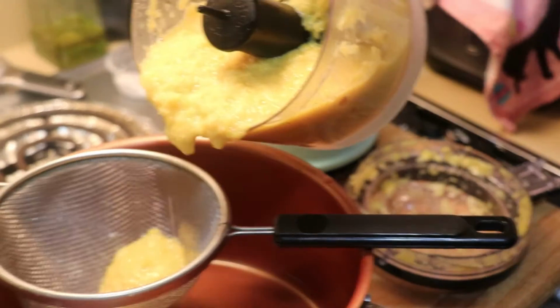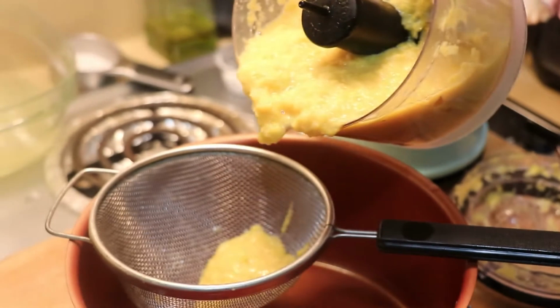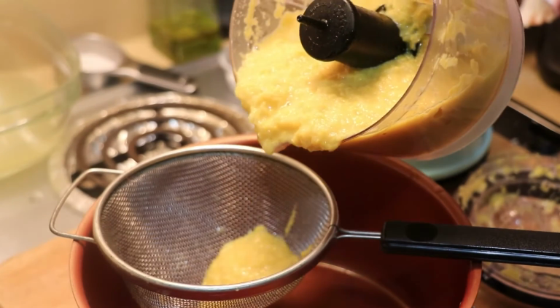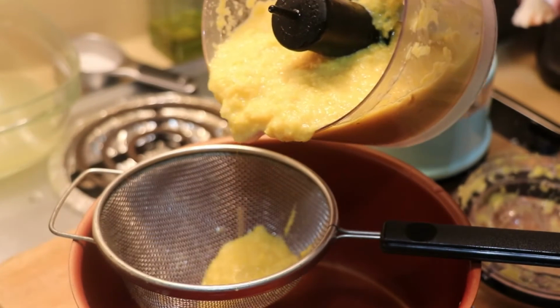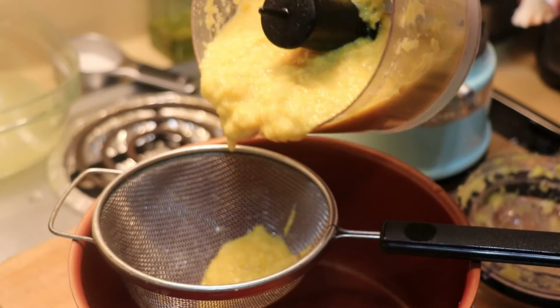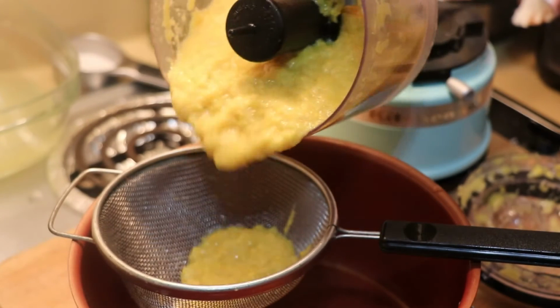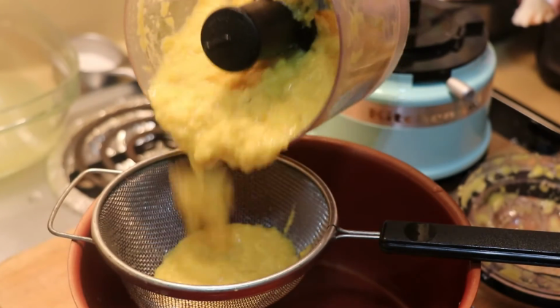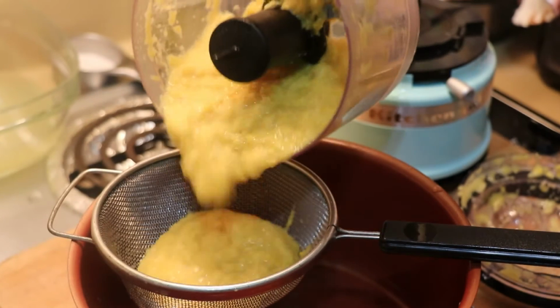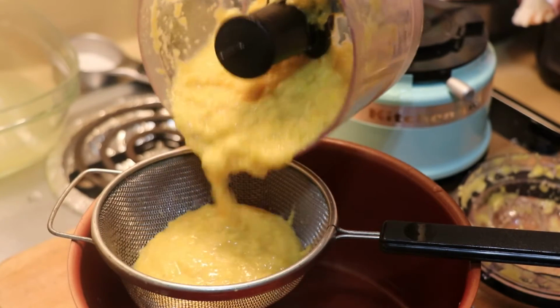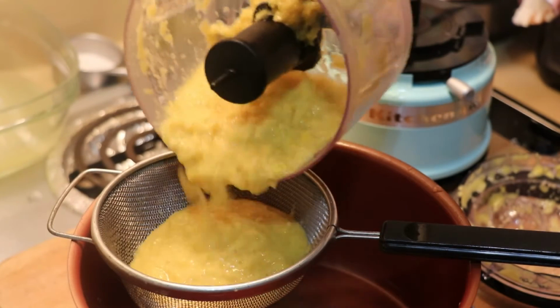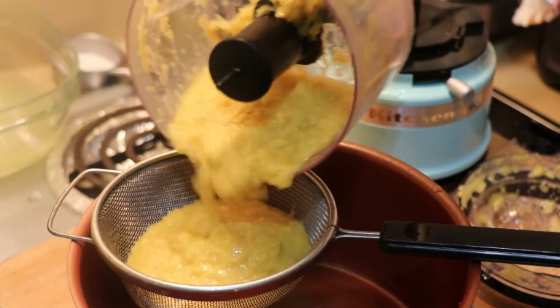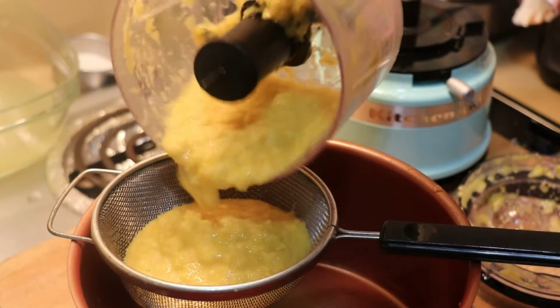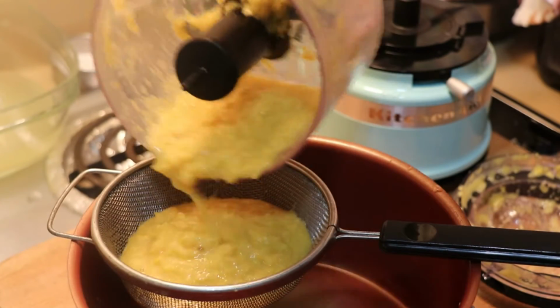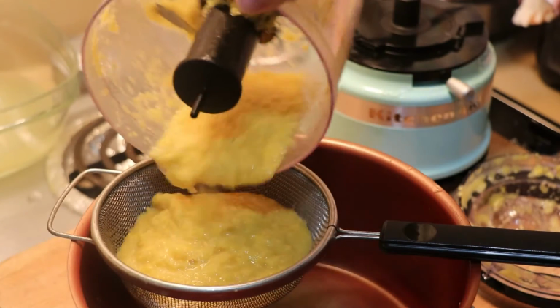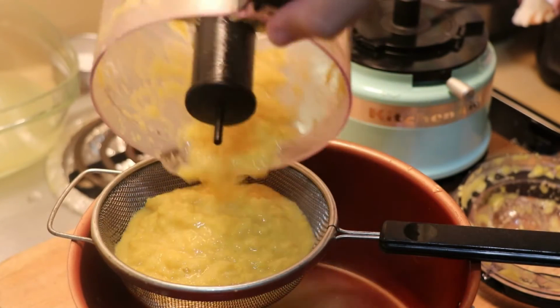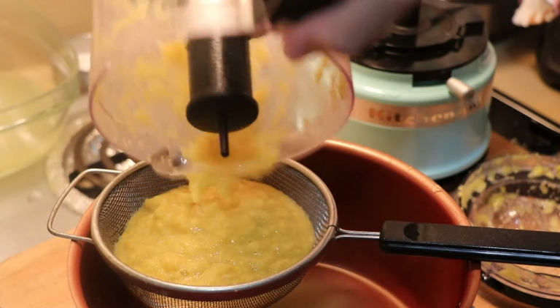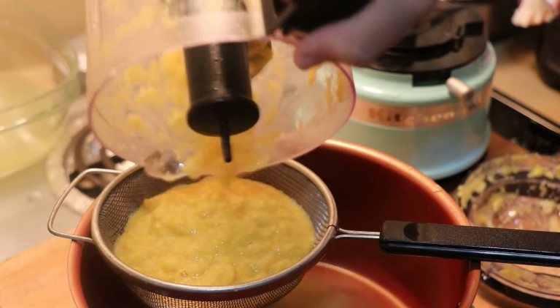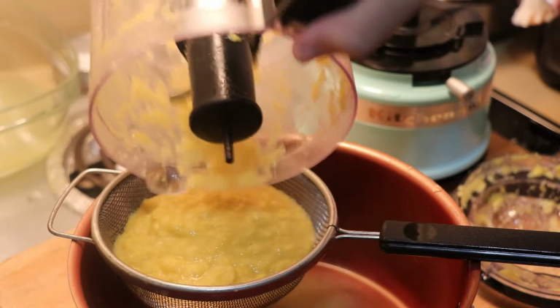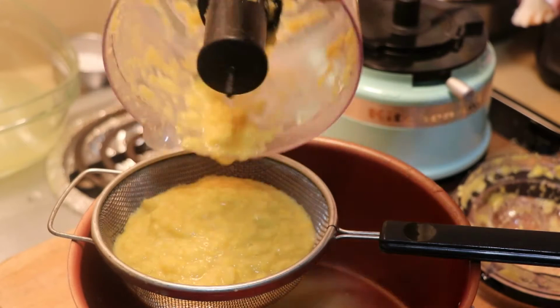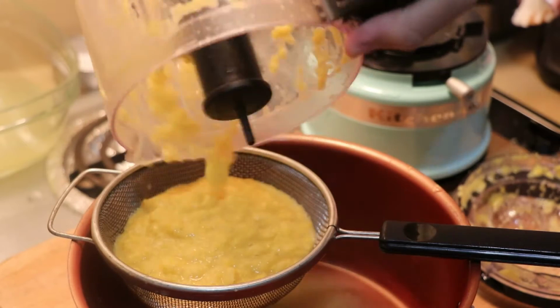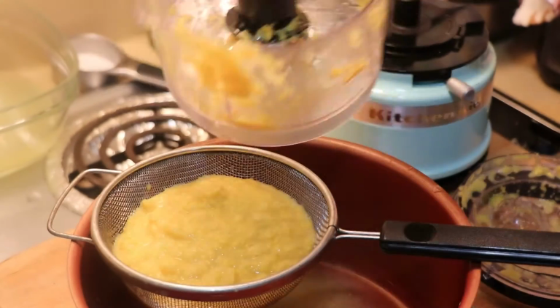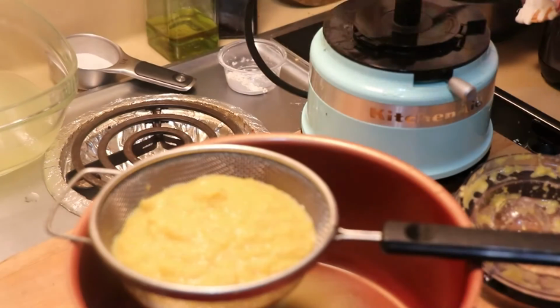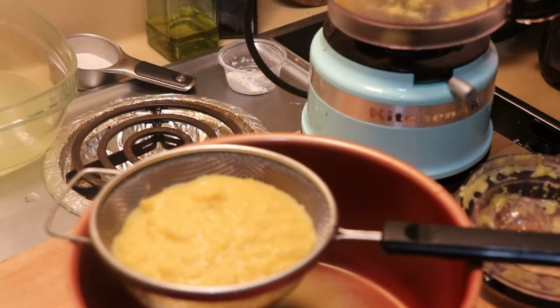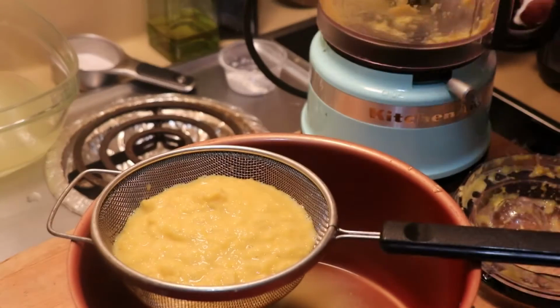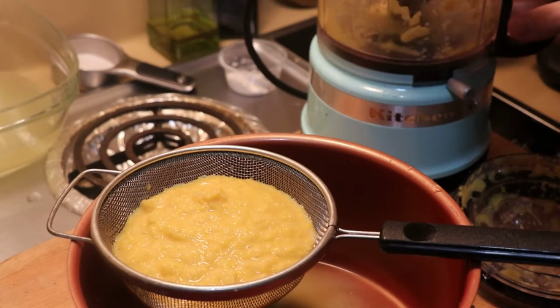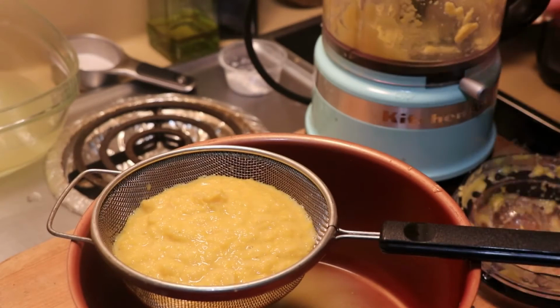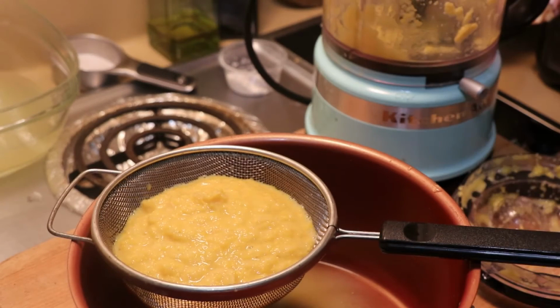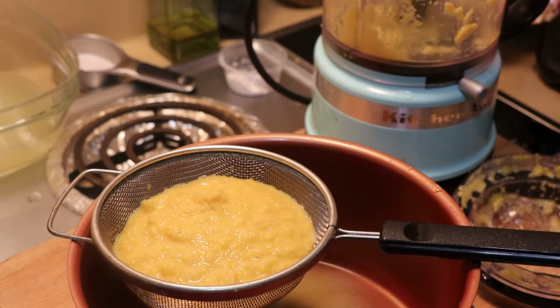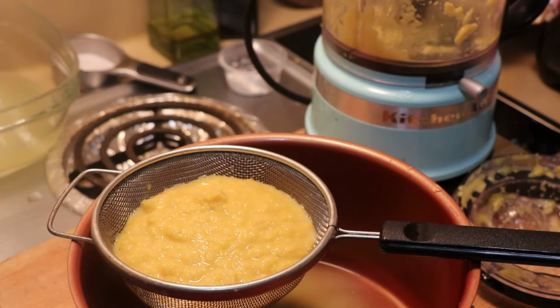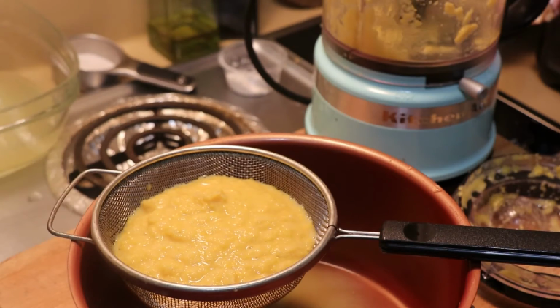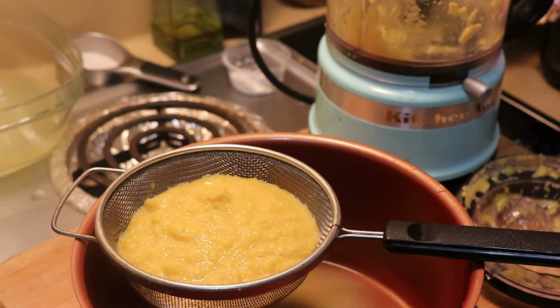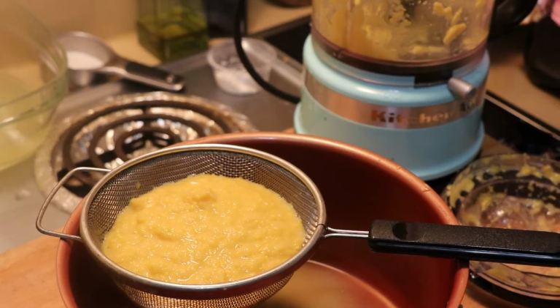After mixing all those contents, pour the contents through a sieve over your cooking pot, pressing out as much of the liquid corn as possible.